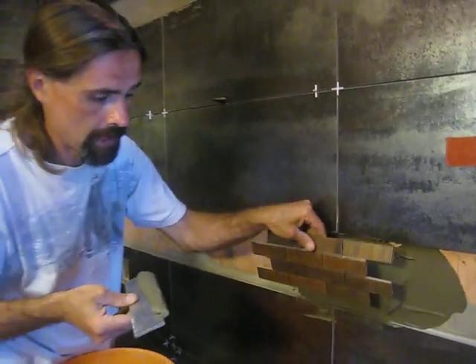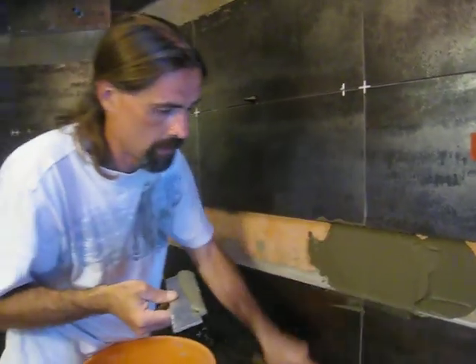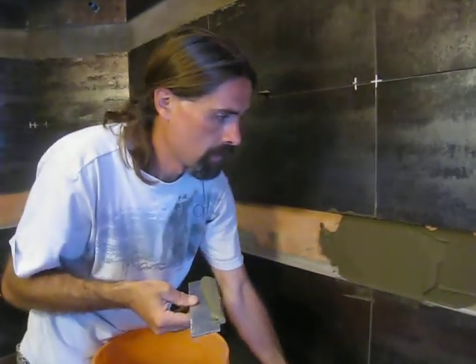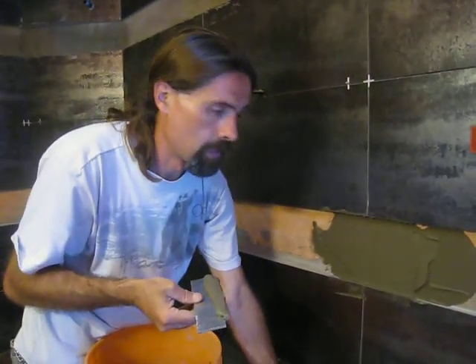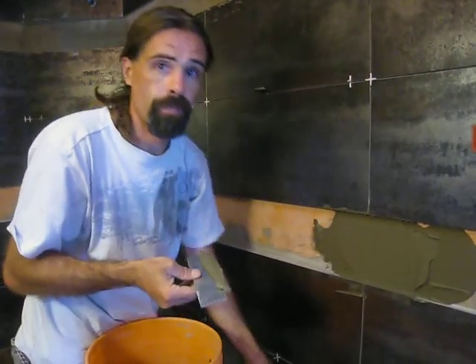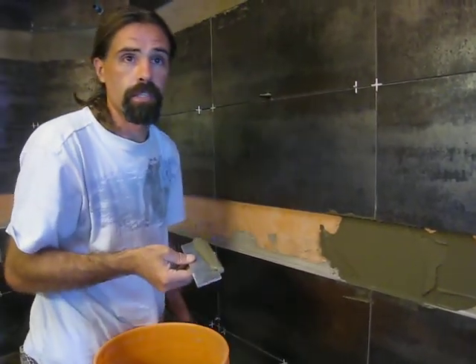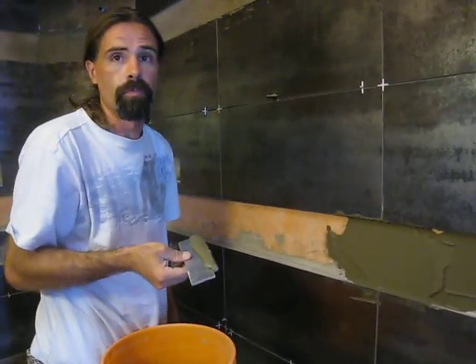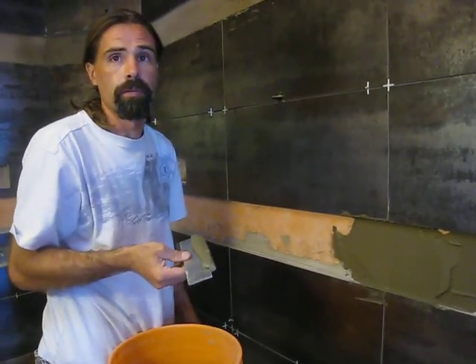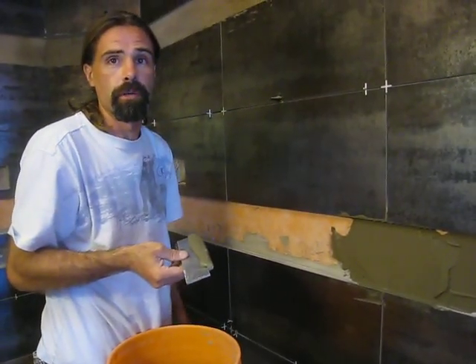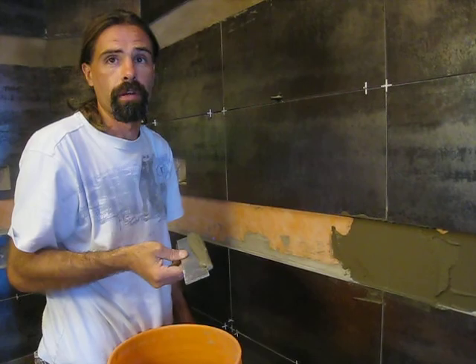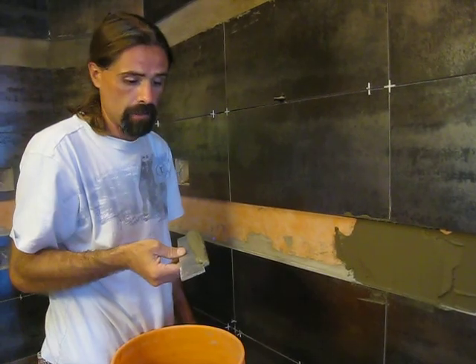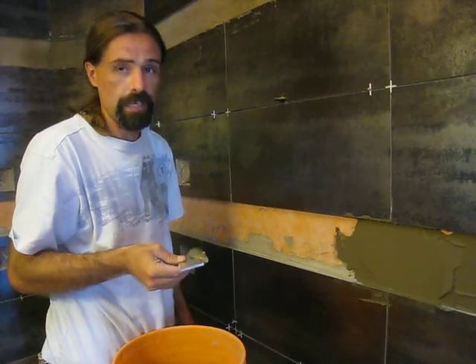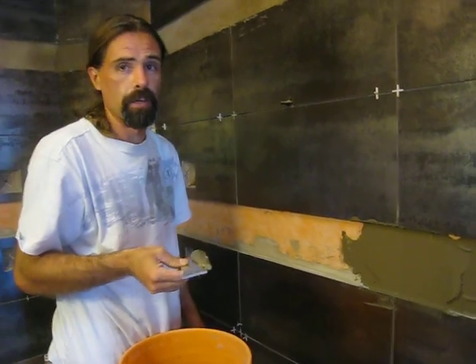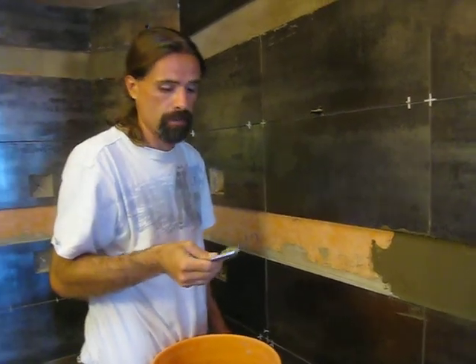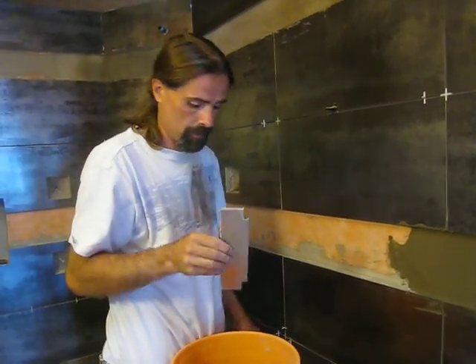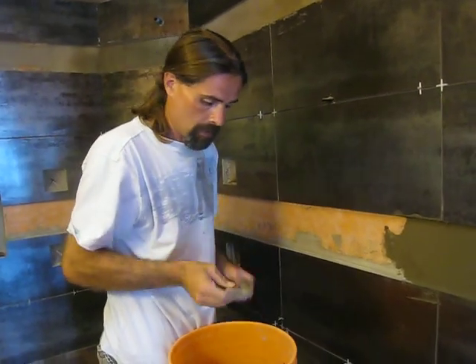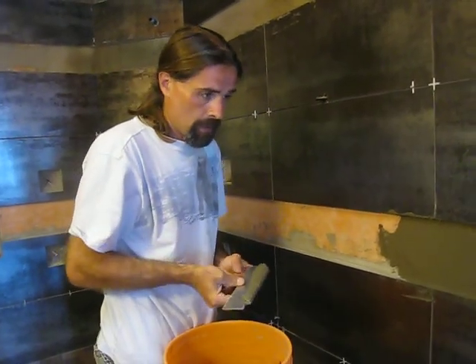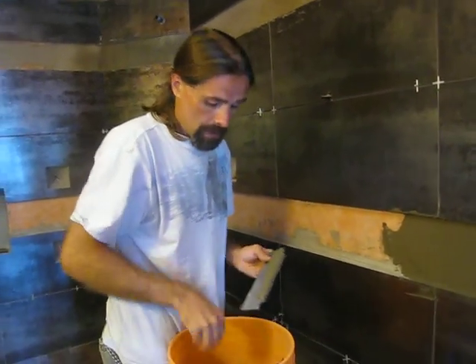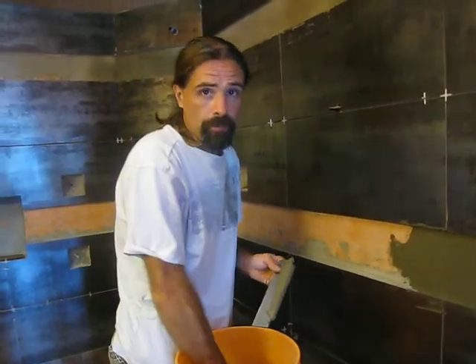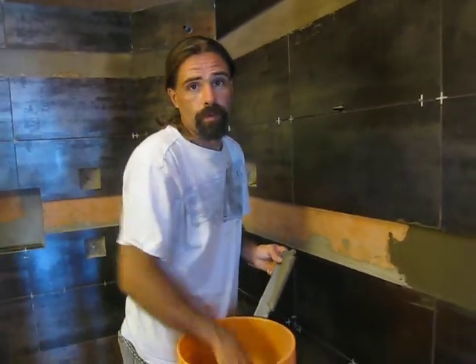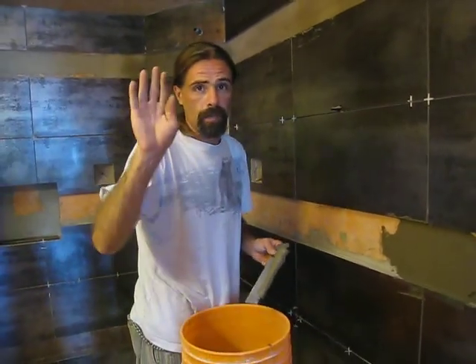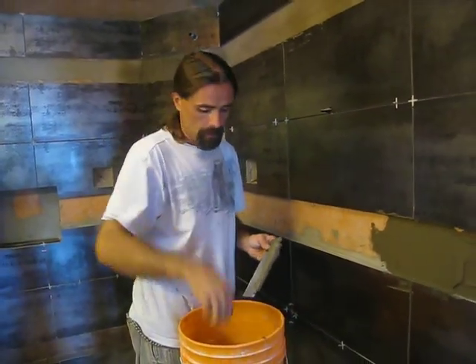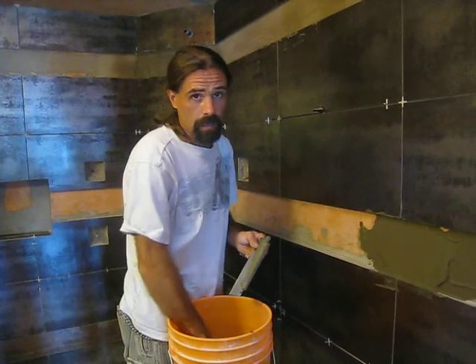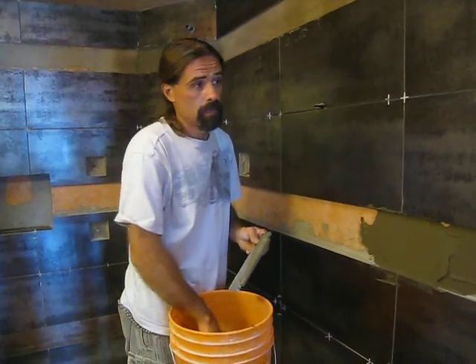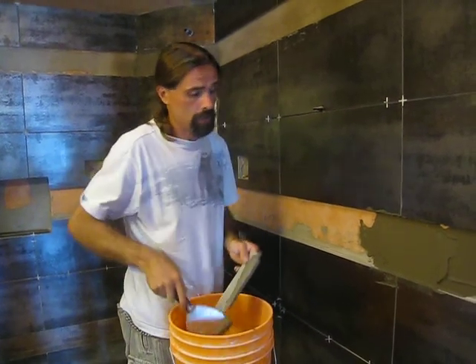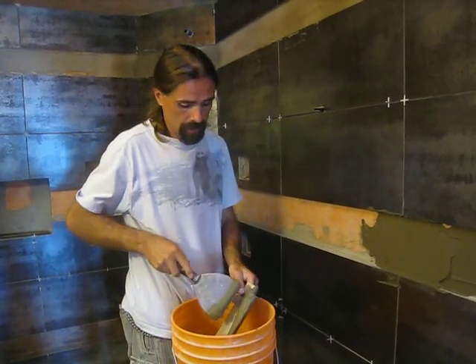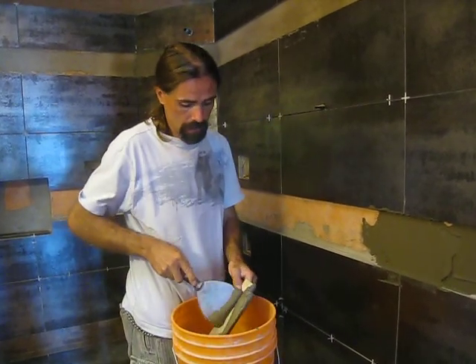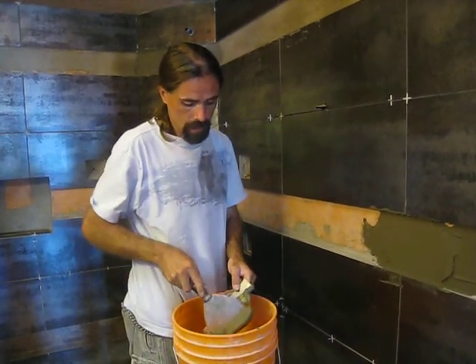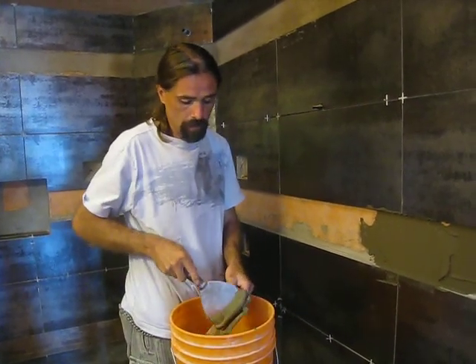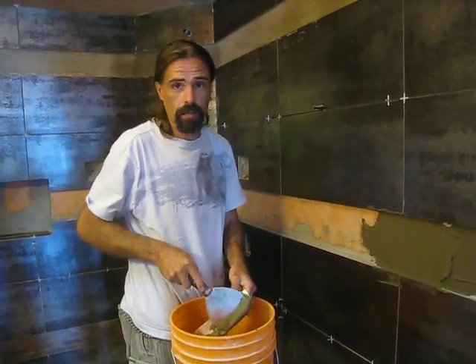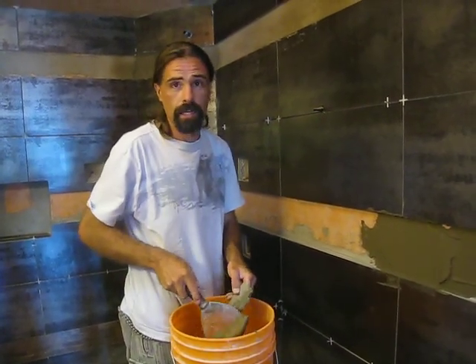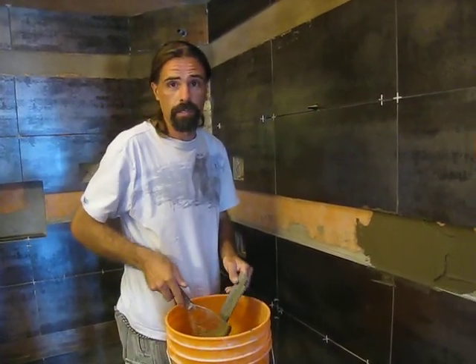And that should save you a lot of time. So that's about it. We'll send some pictures and show you what it looks like later when it's done.